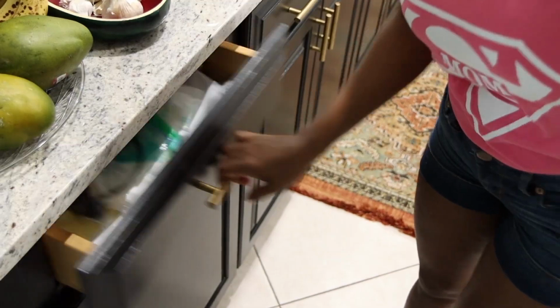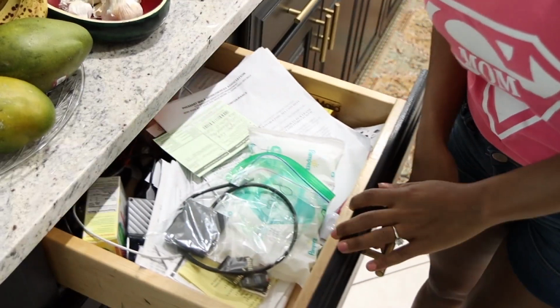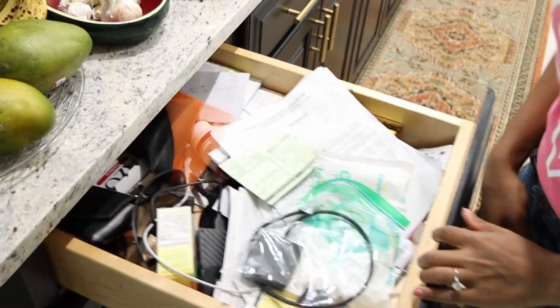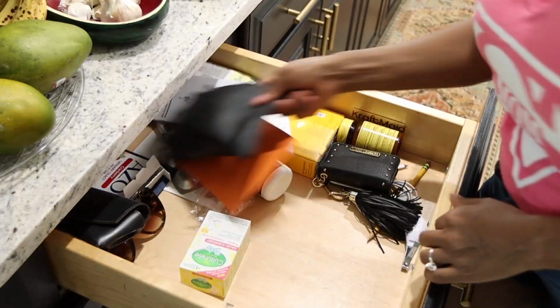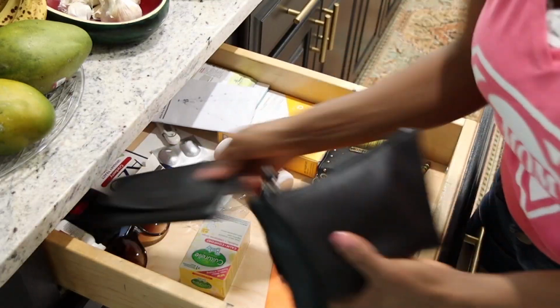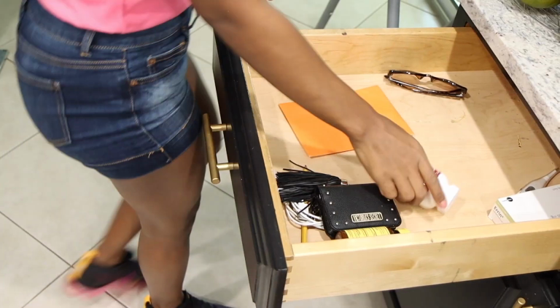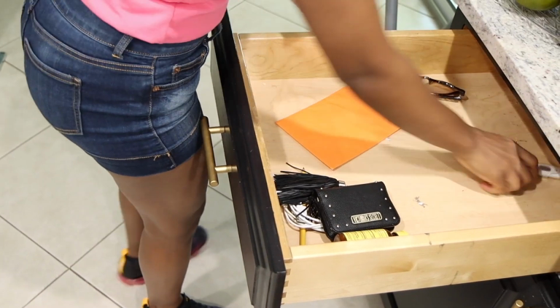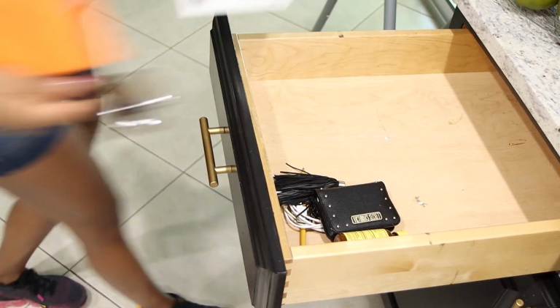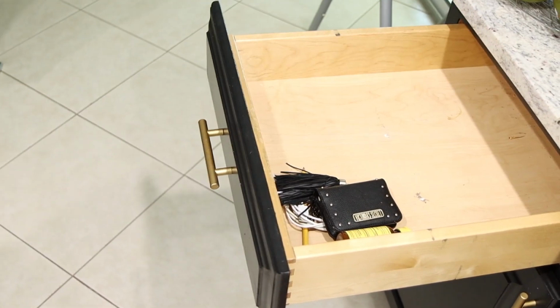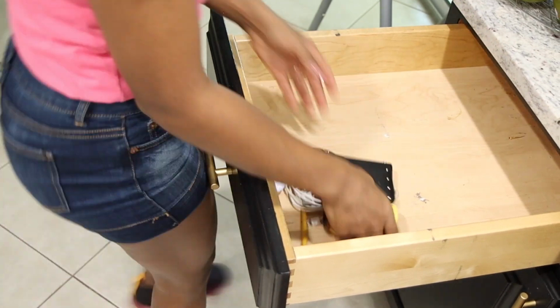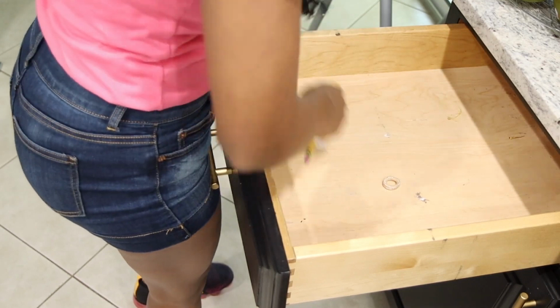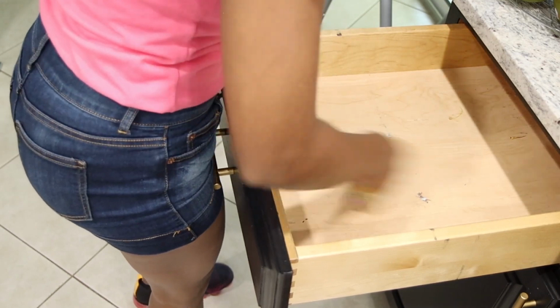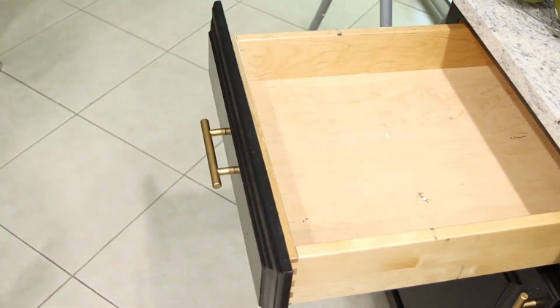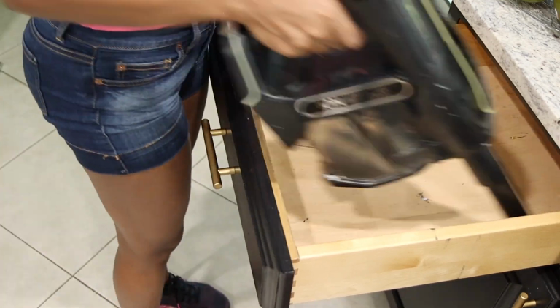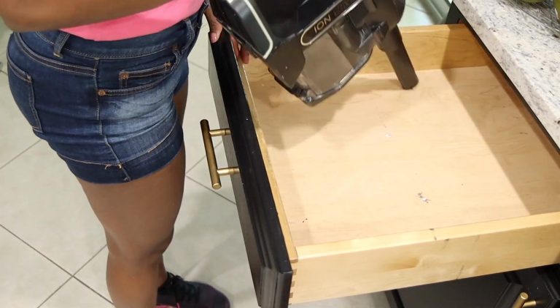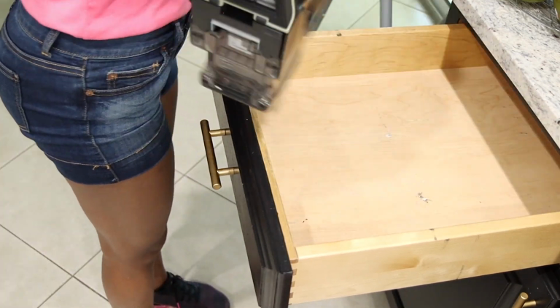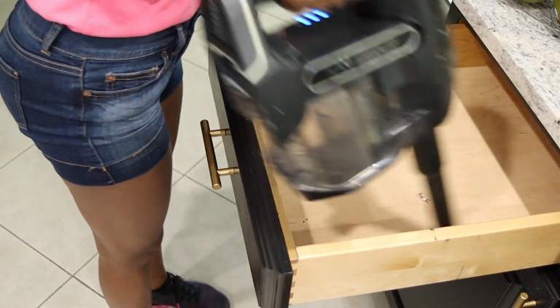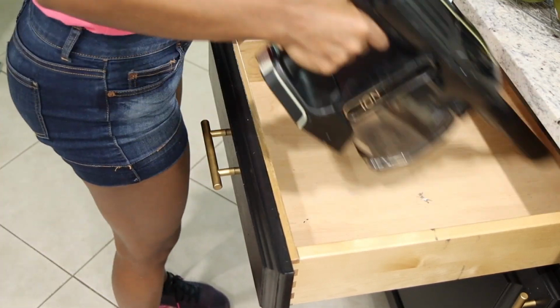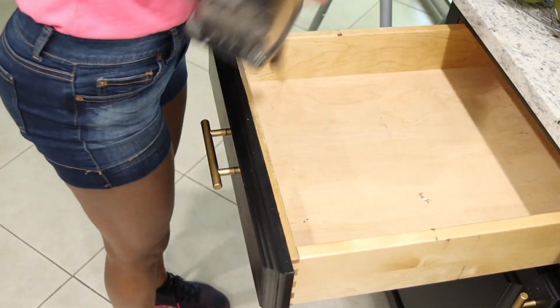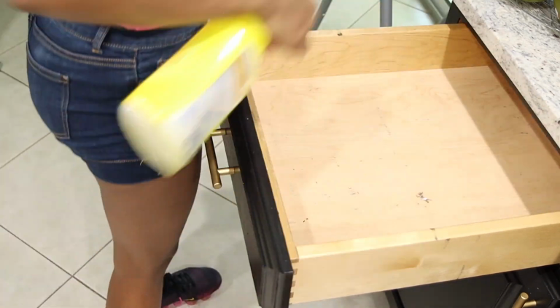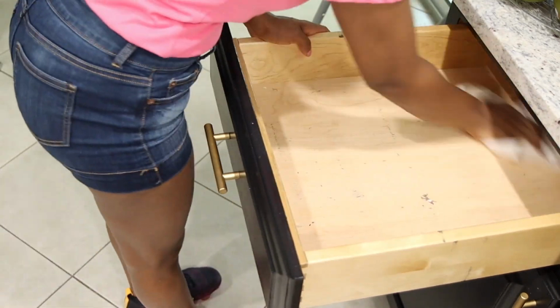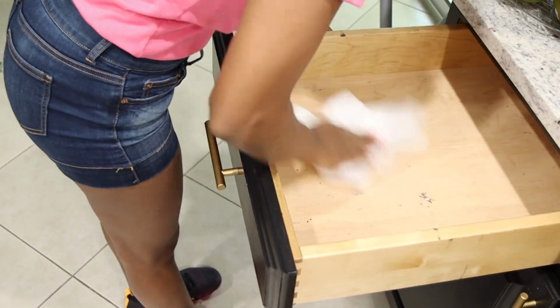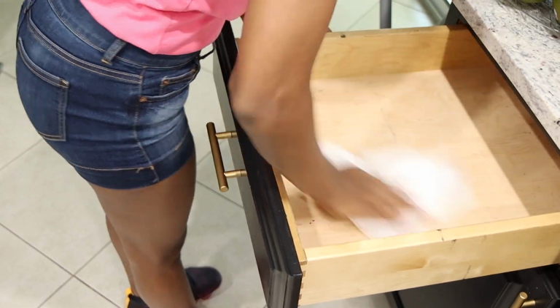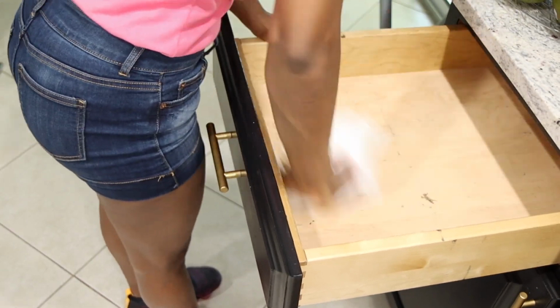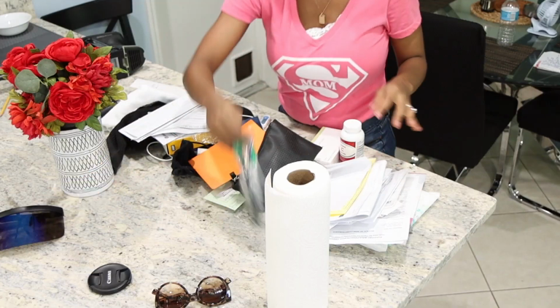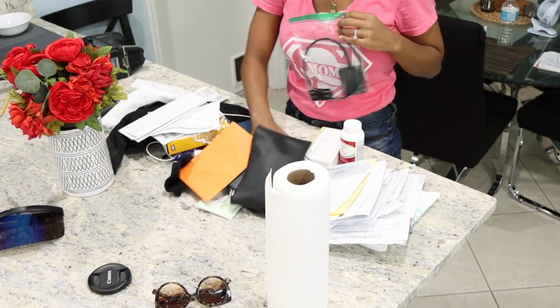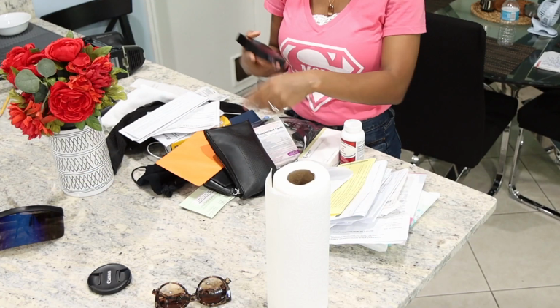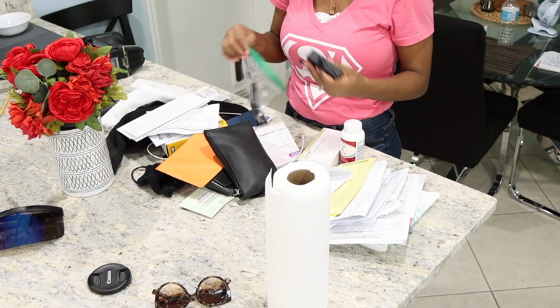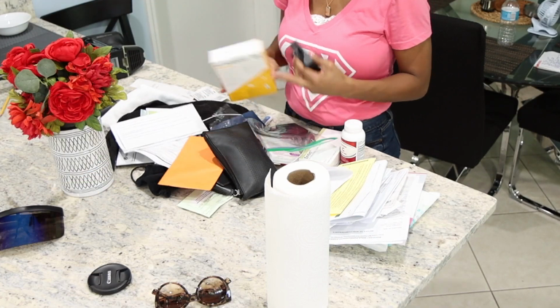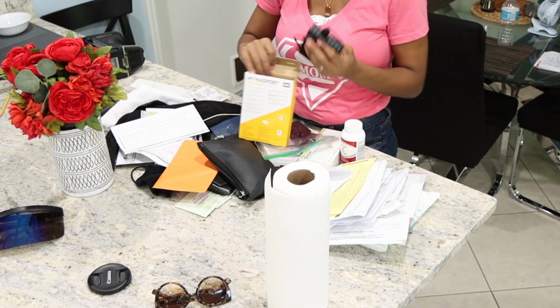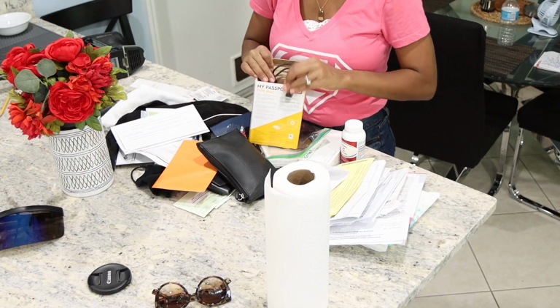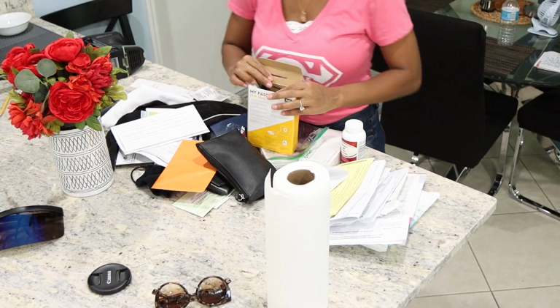Now I'm going to be working on this drawer, which is my drawer, and I know I have a mess in there. I just have to go through all my mail and separate everything to see what I'm going to keep and what is going to go into the trash. I also have some vitamins and some things that I didn't really use, so I have to dispose of them.